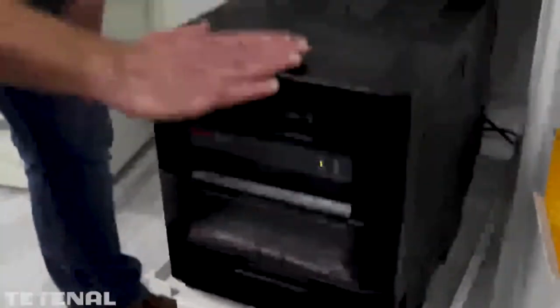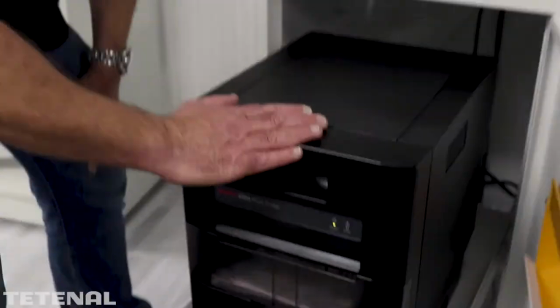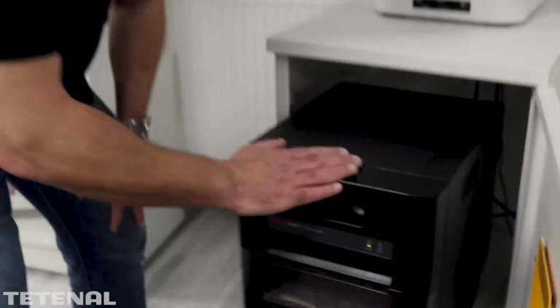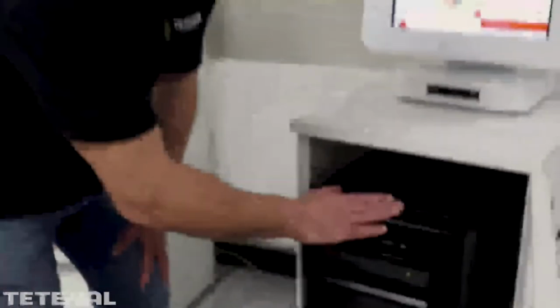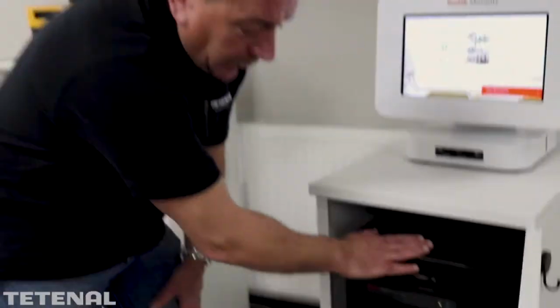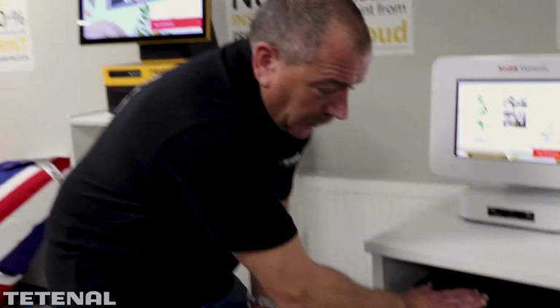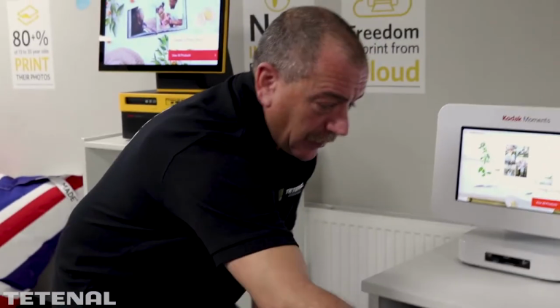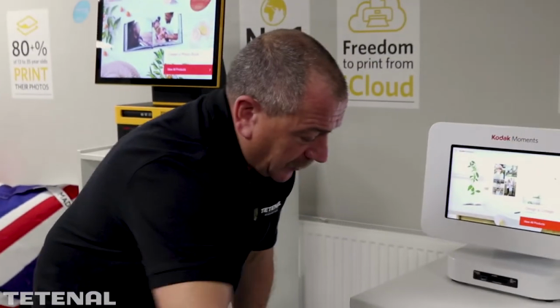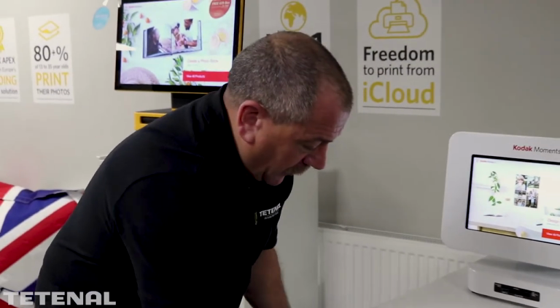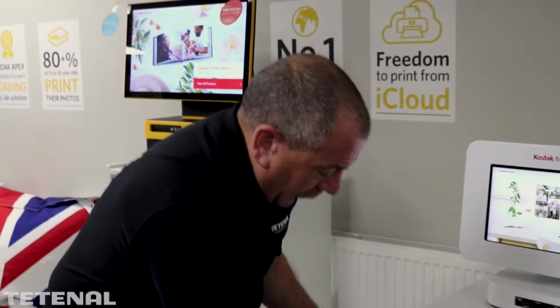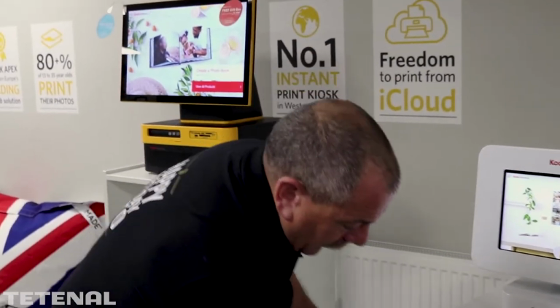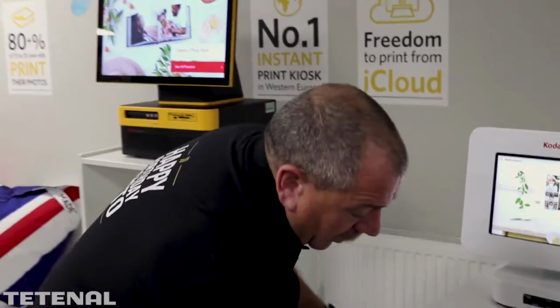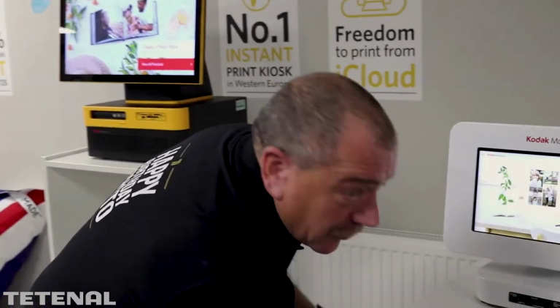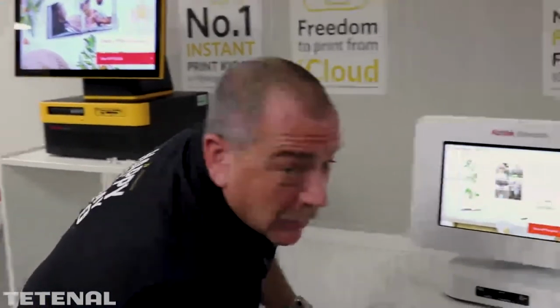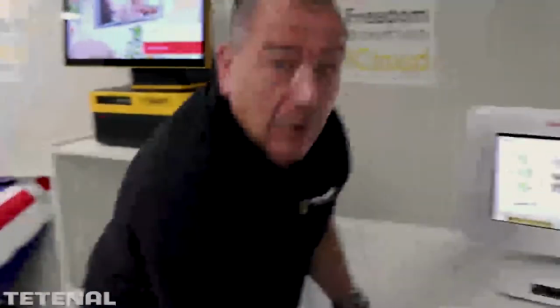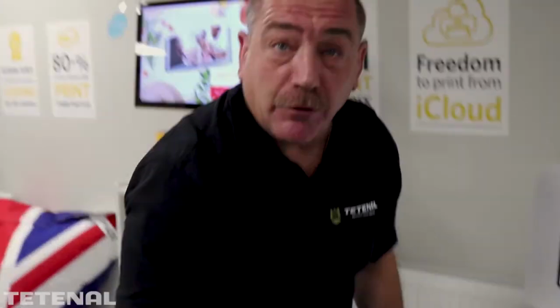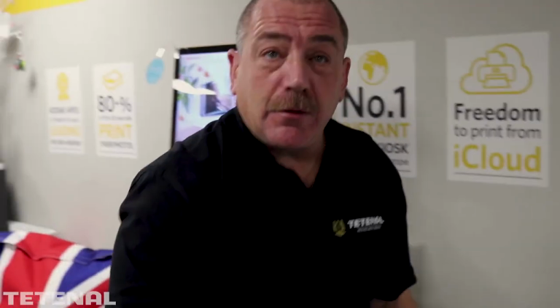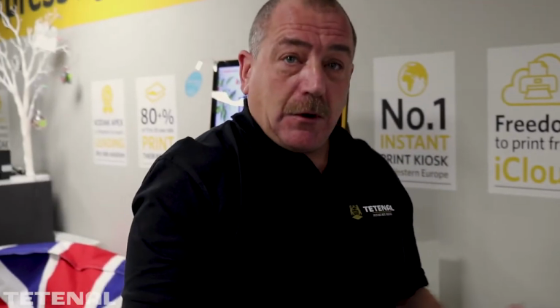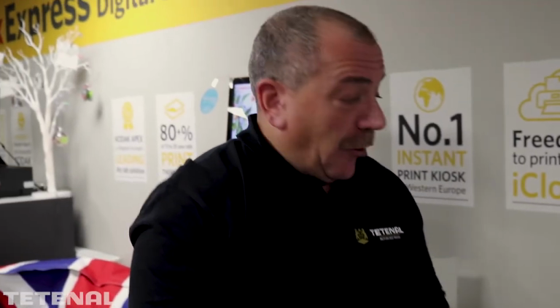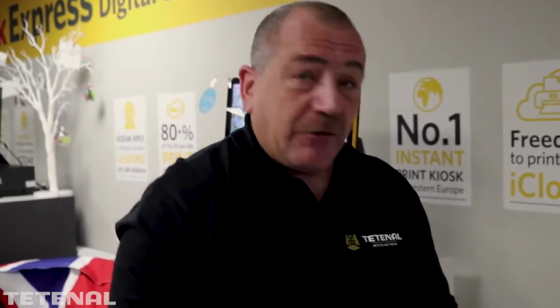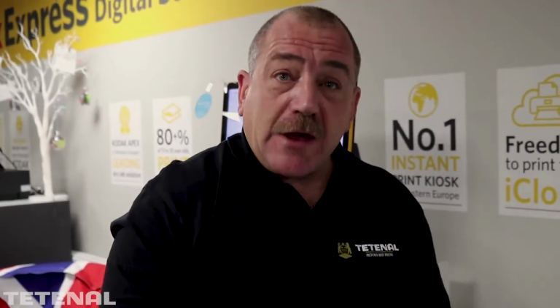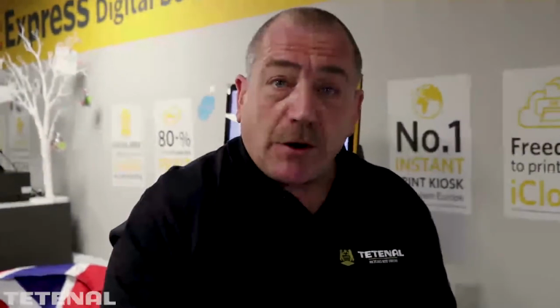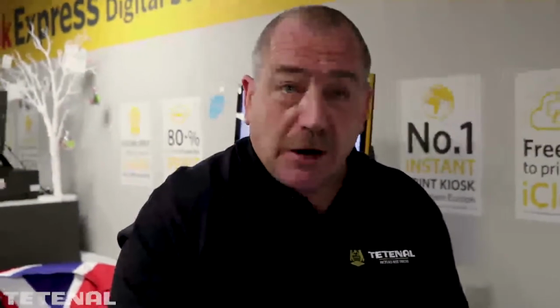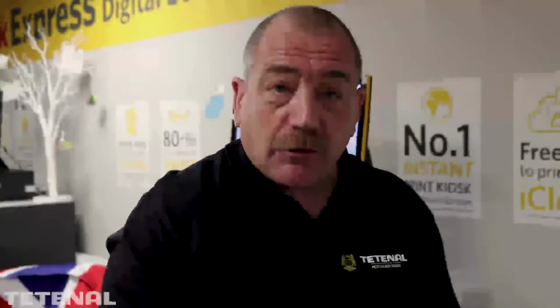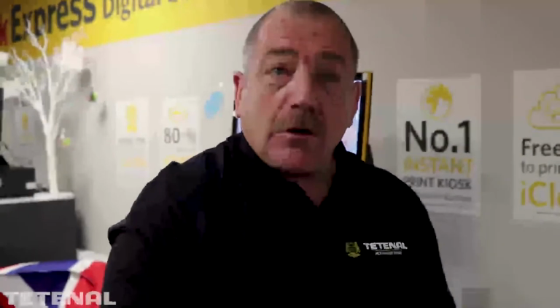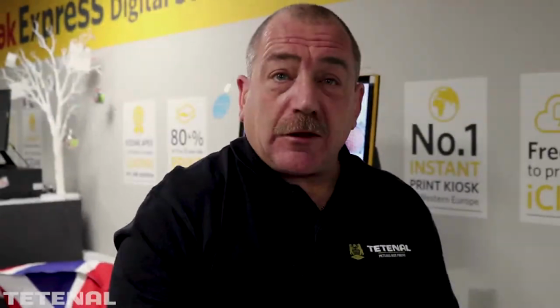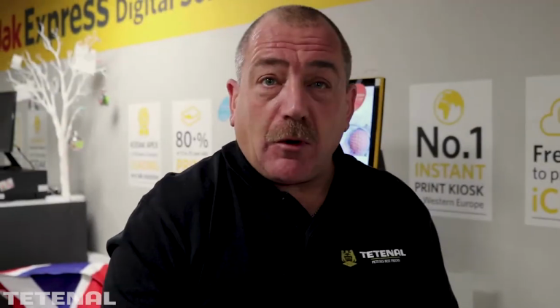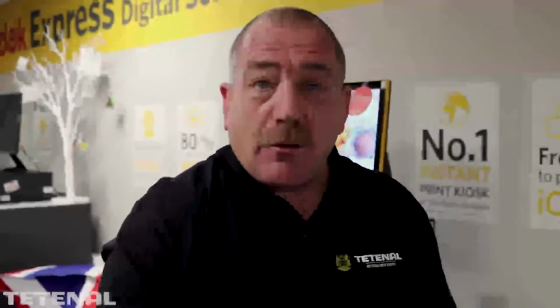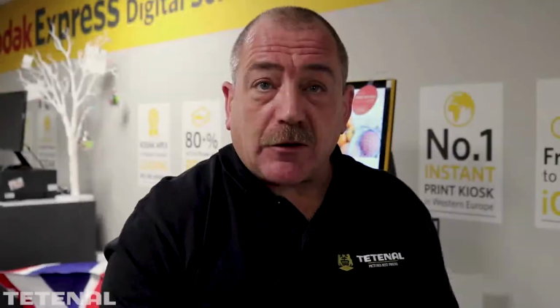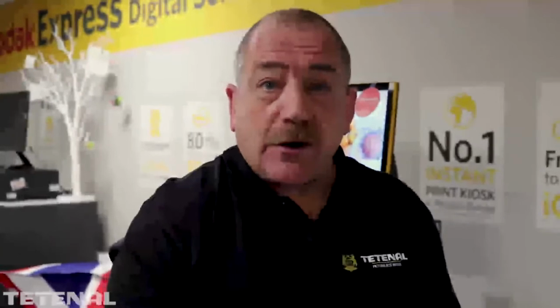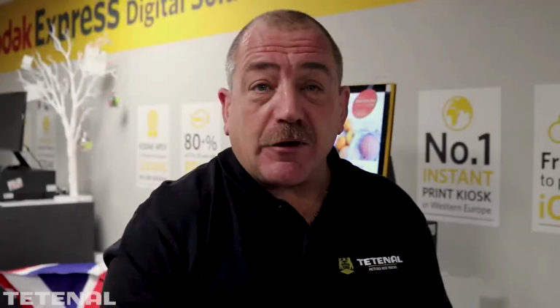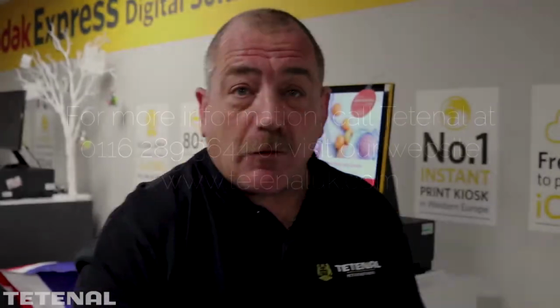So a great product — effective, compact, stylish, and modern. For more information on the M1 Kodak Kiosk, call Tetanol on 0116 289 3644.